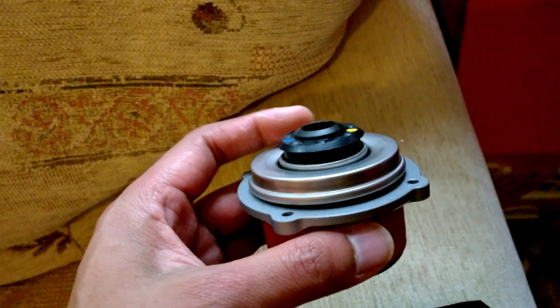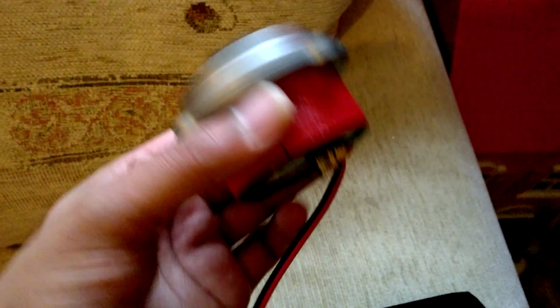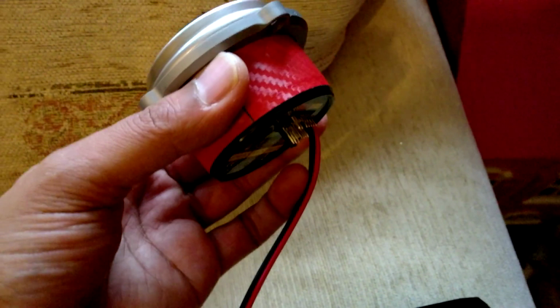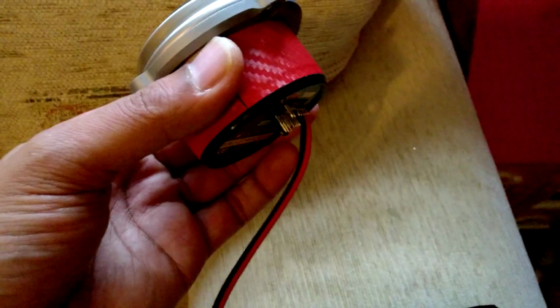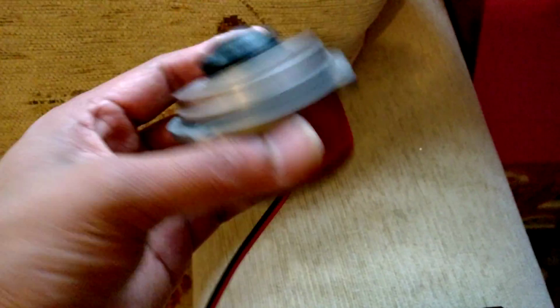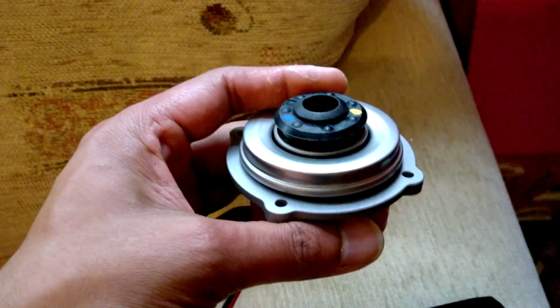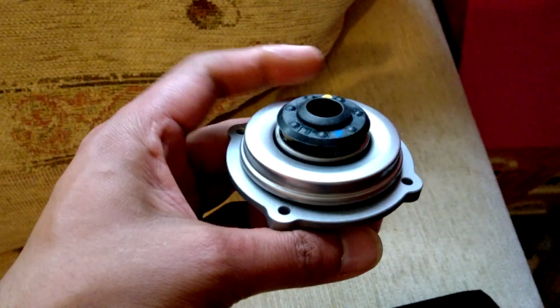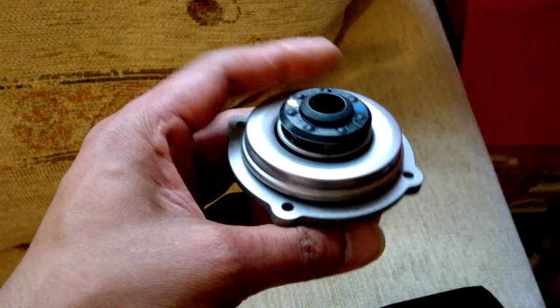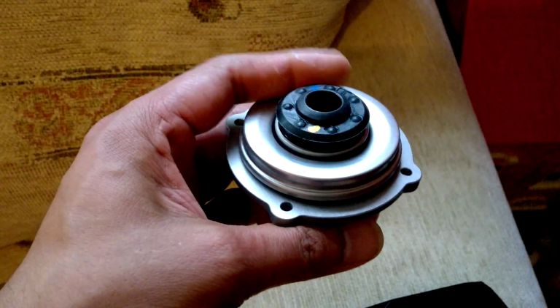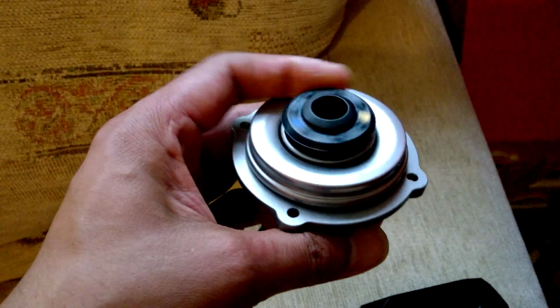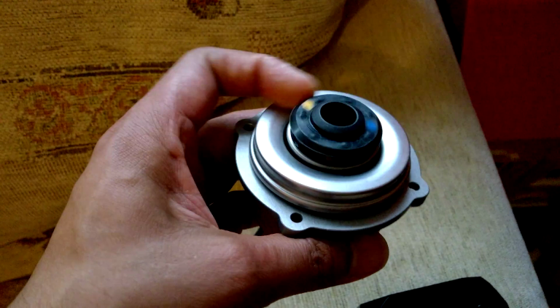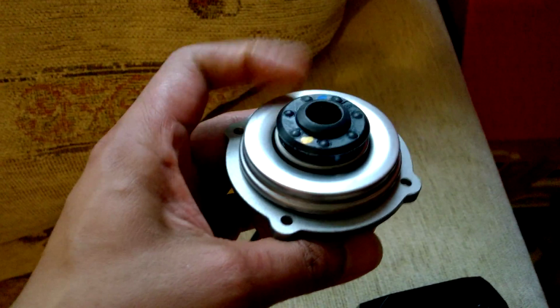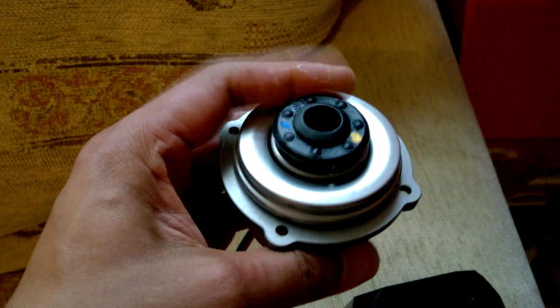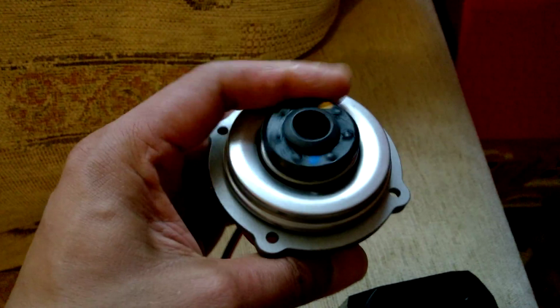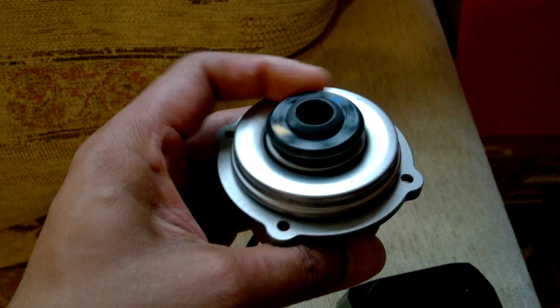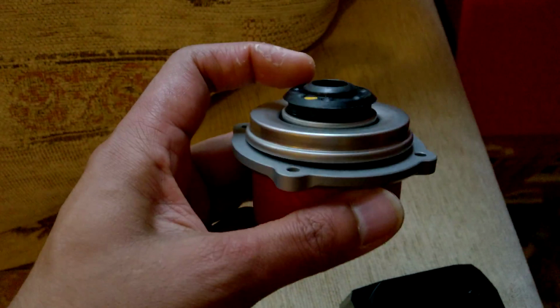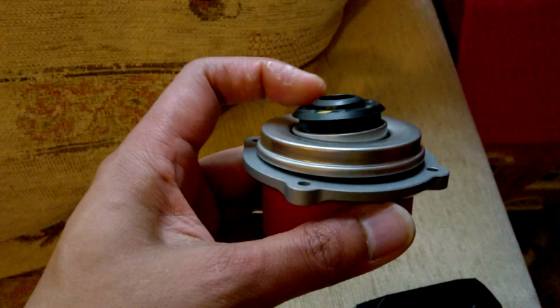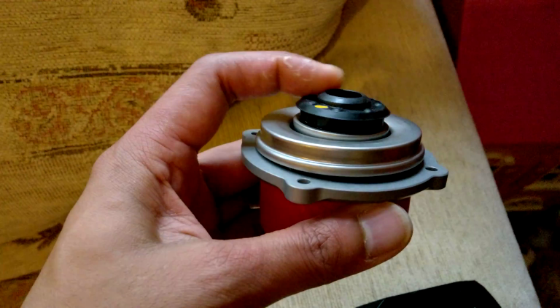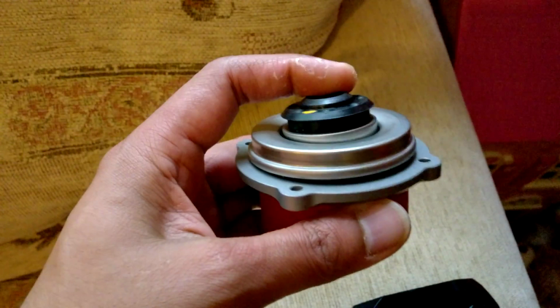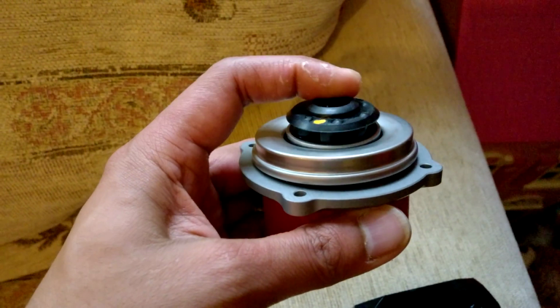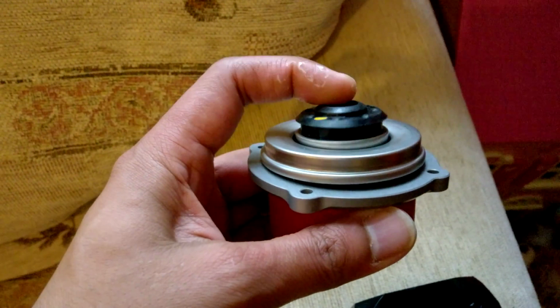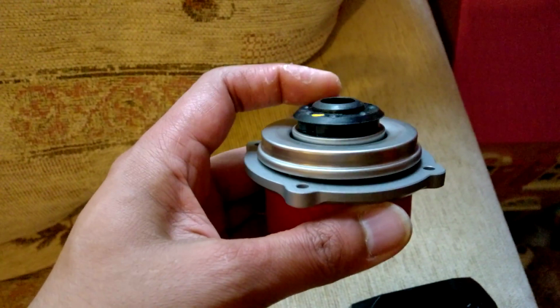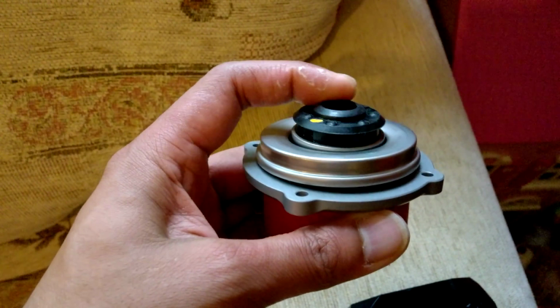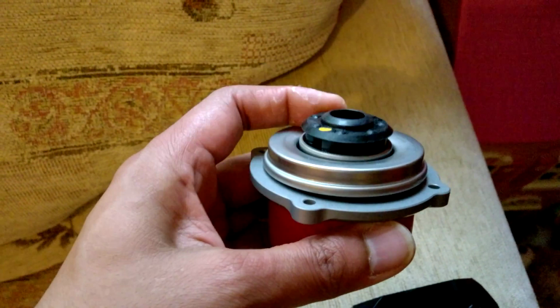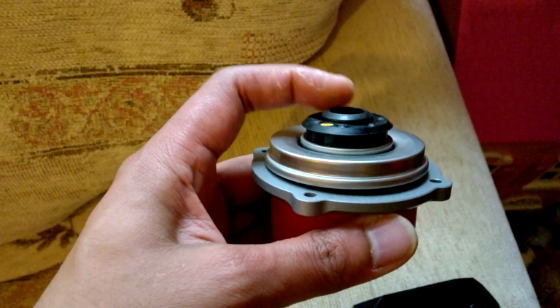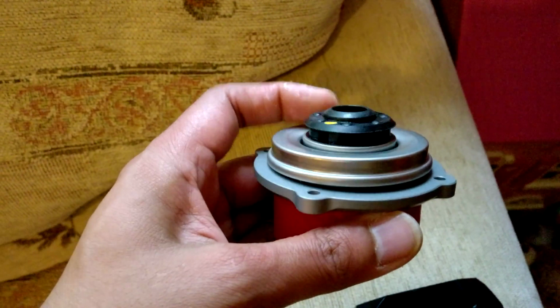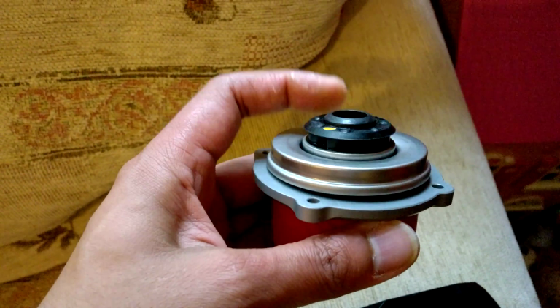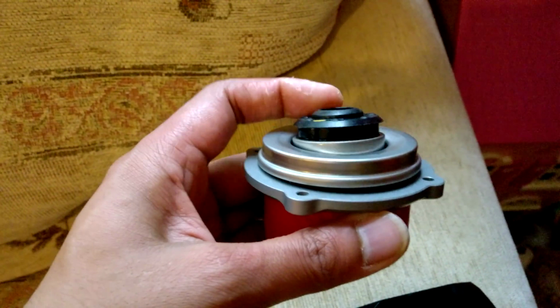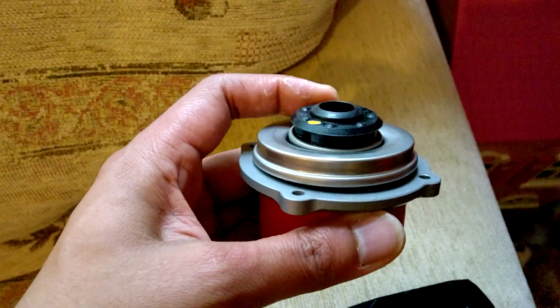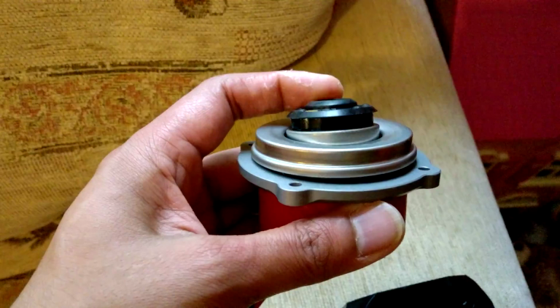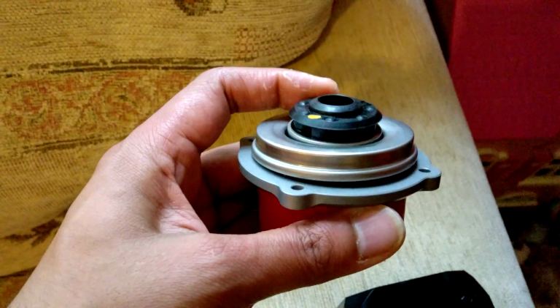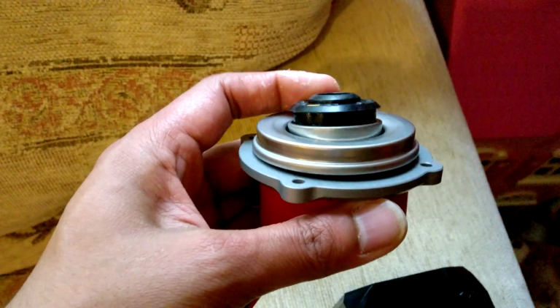And when you put electricity through that, the magnets make the impeller spin. As you can see, it's actually sitting right dead center on that stud right in the middle.